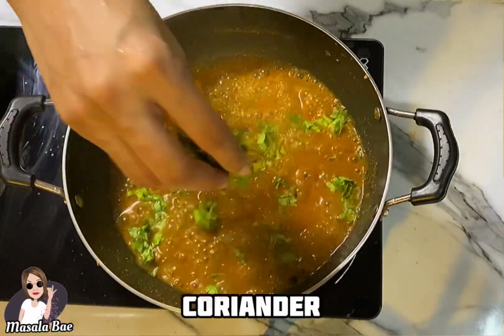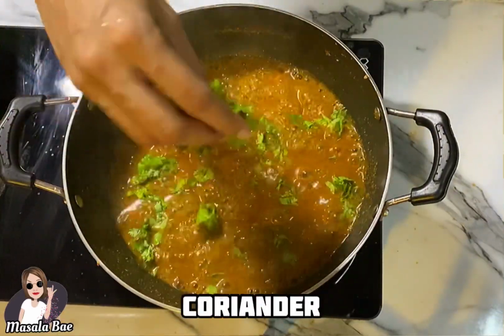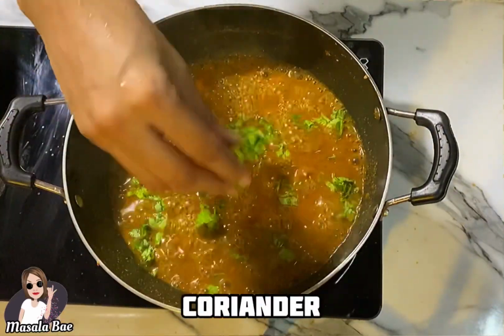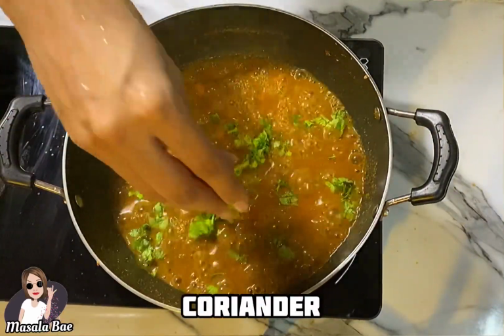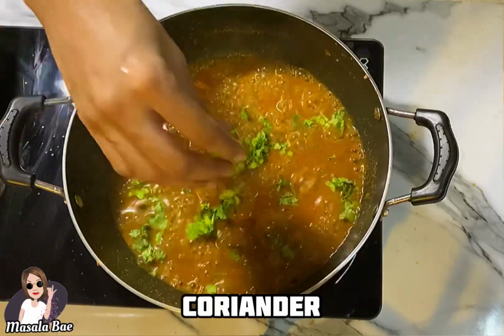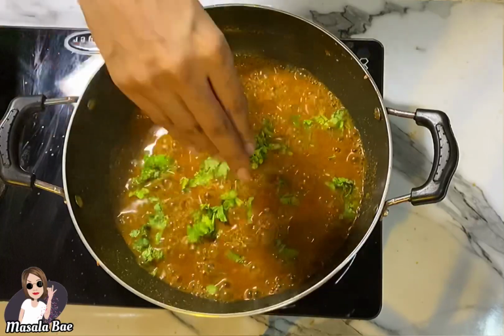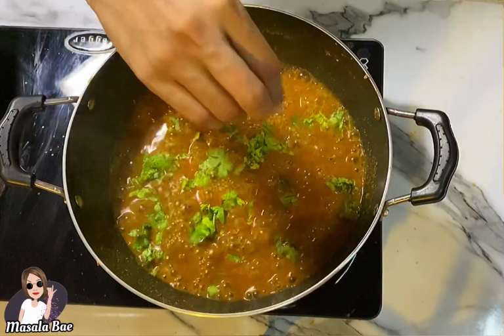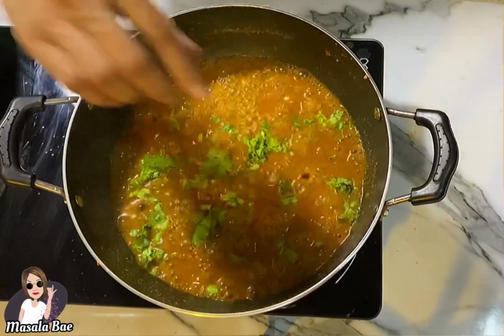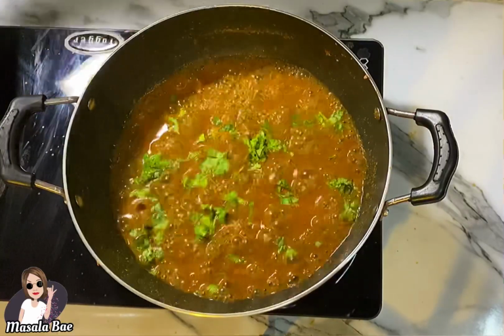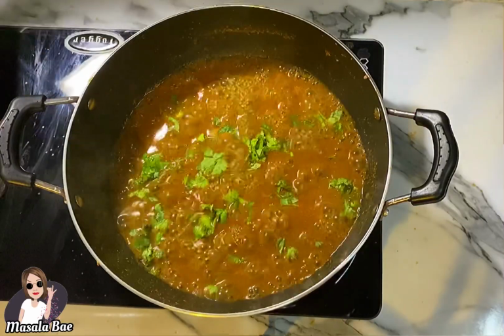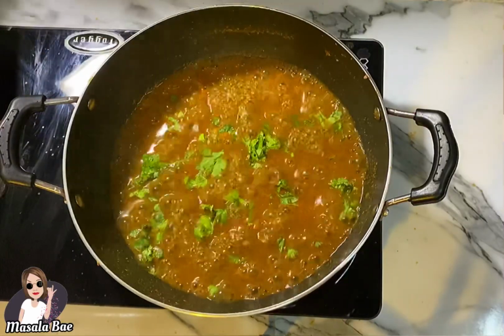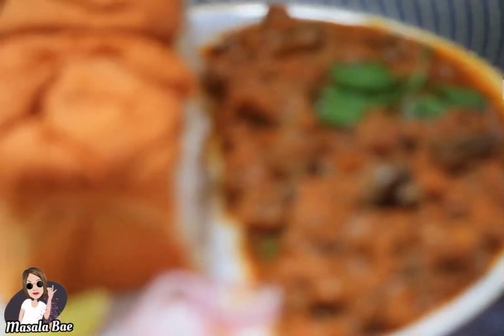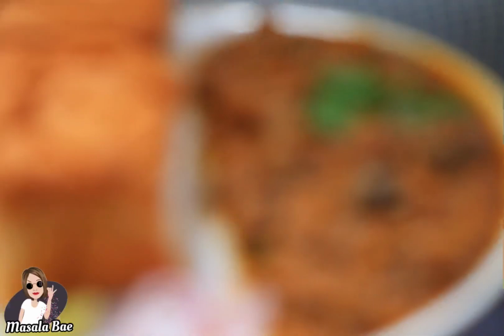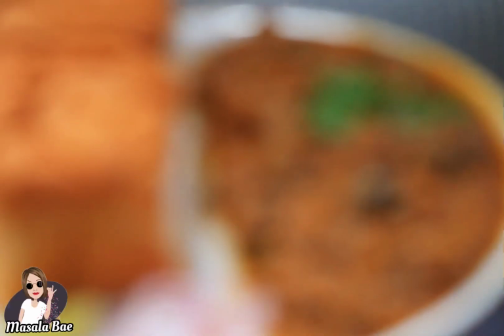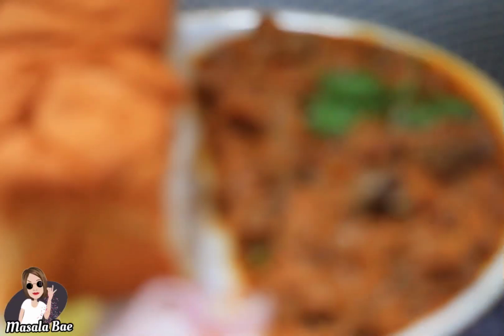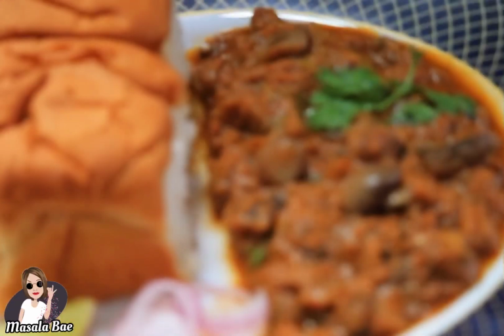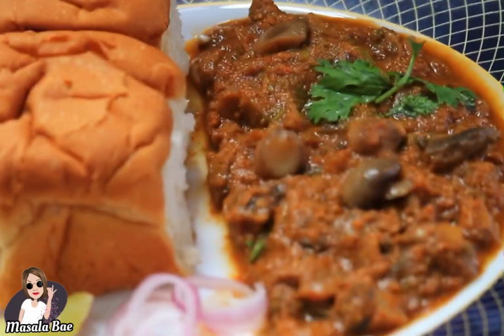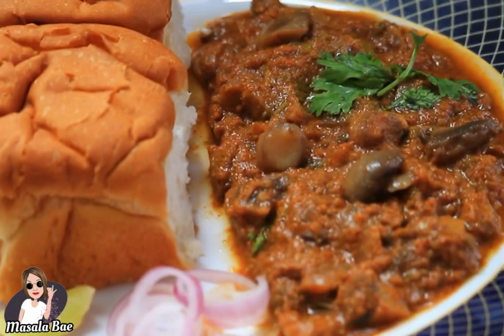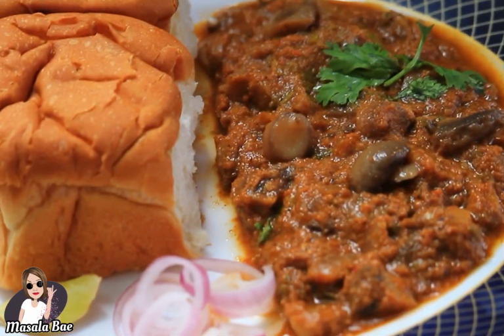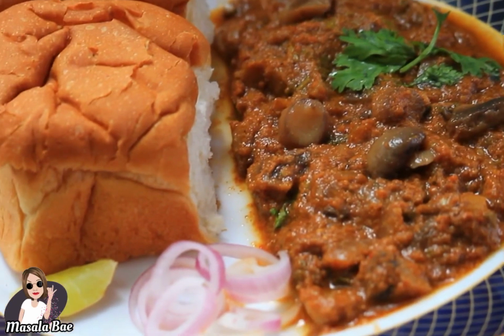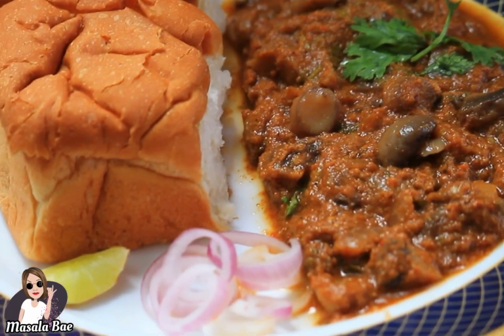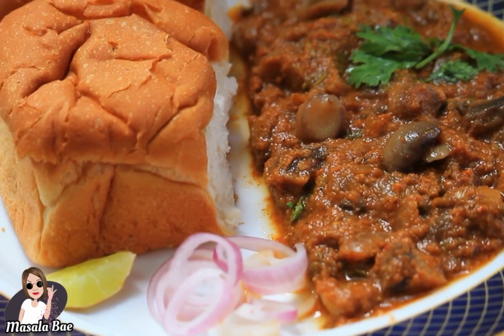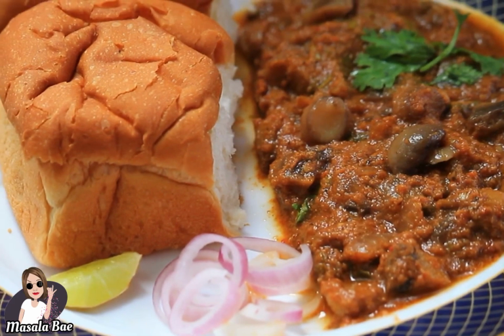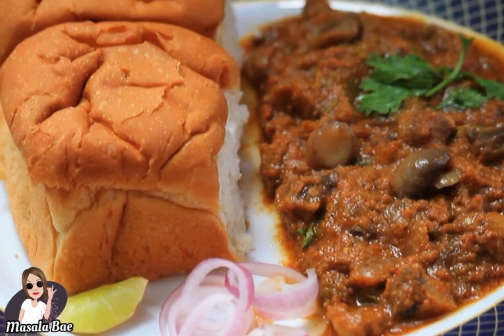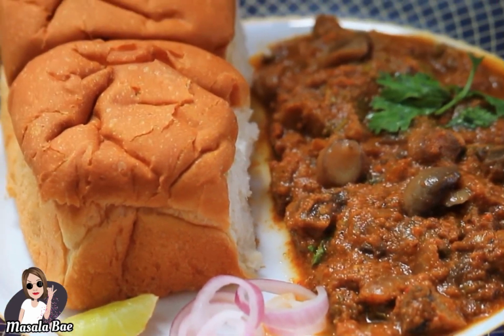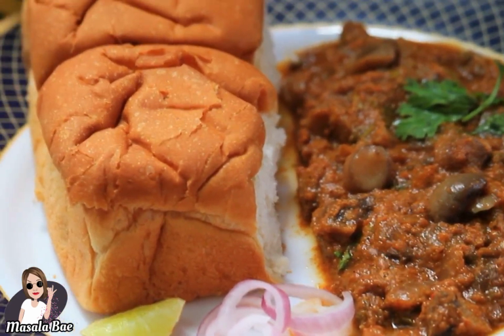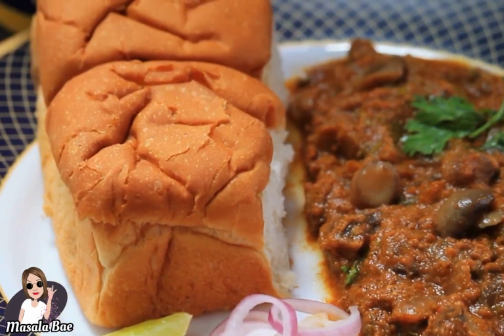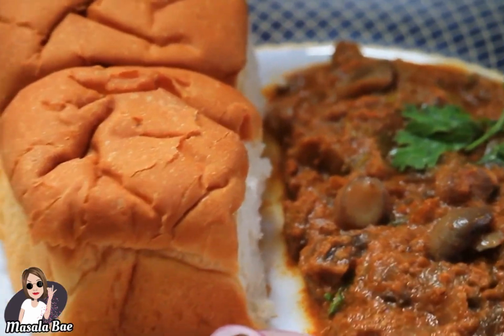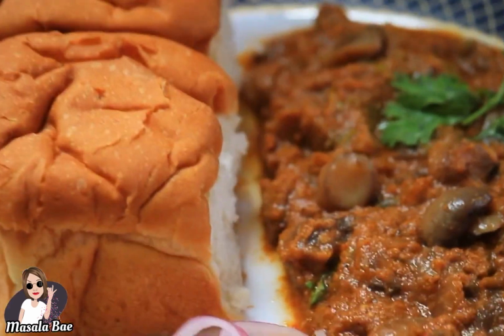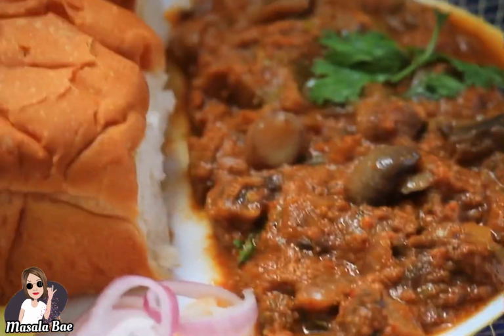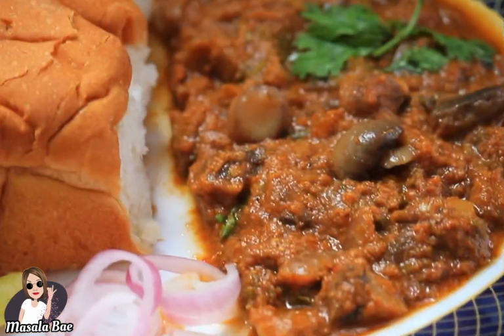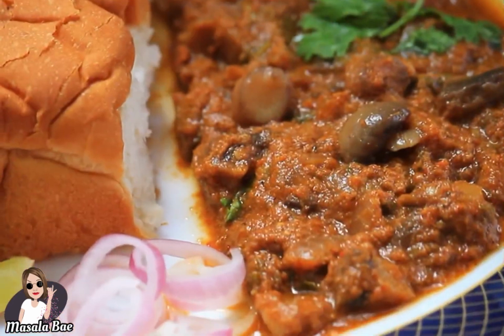Finally, garnish it with some chopped coriander. Mouth-watering Goan mushroom shakuti is ready! Serve it hot with pav buns, roti, or parathas.